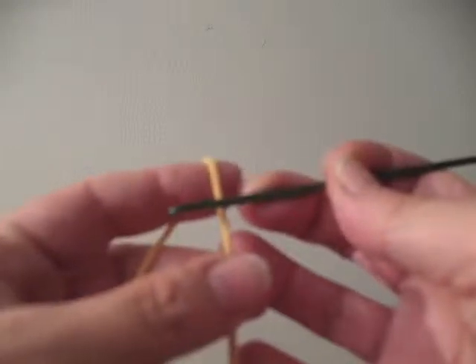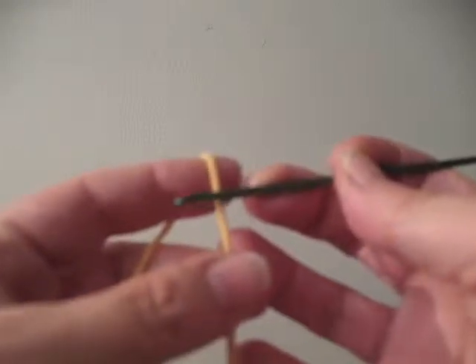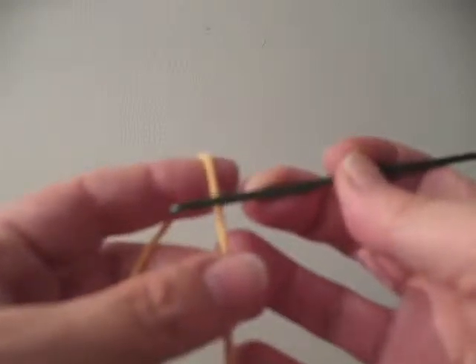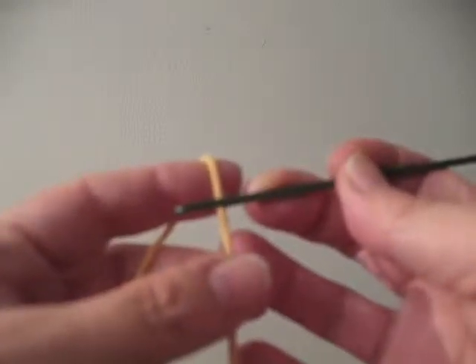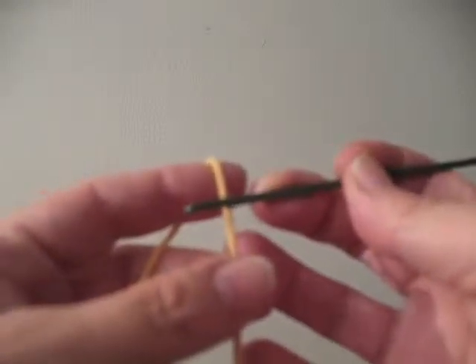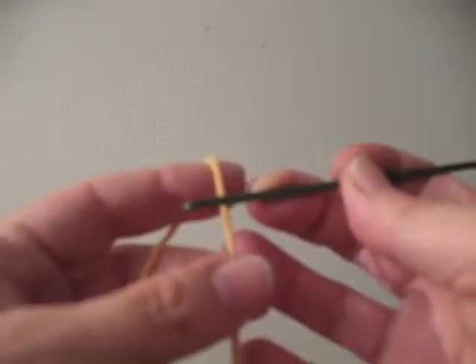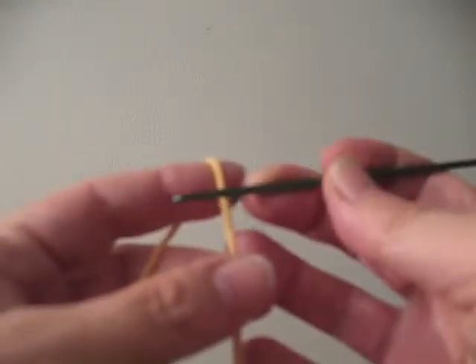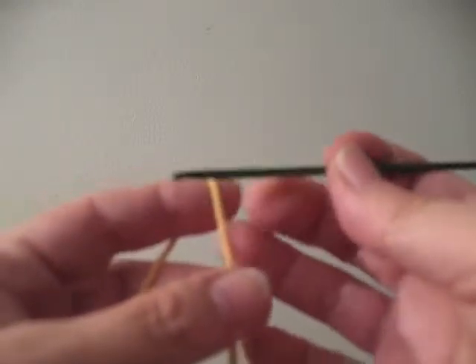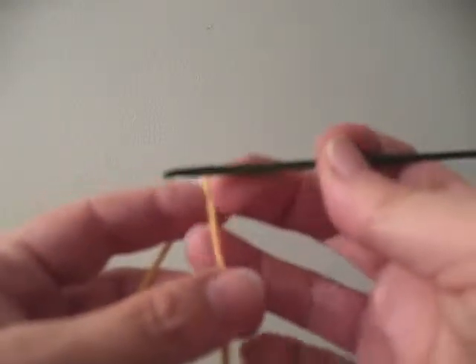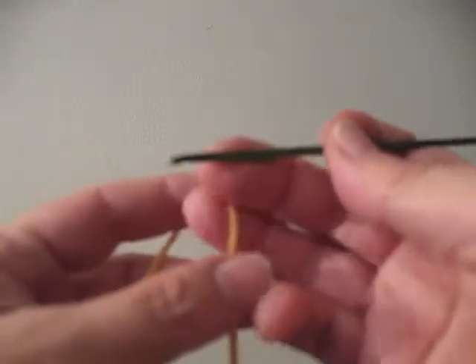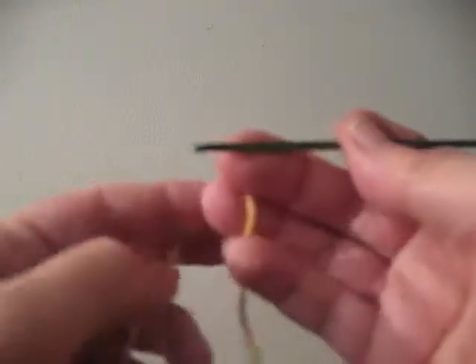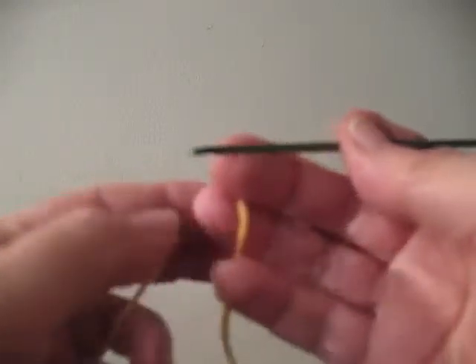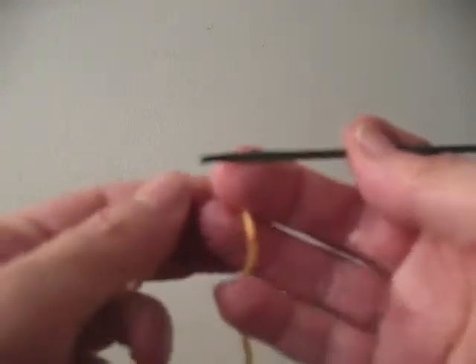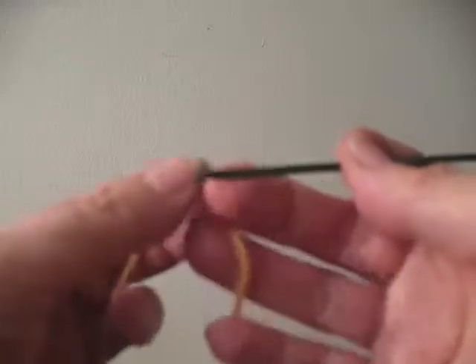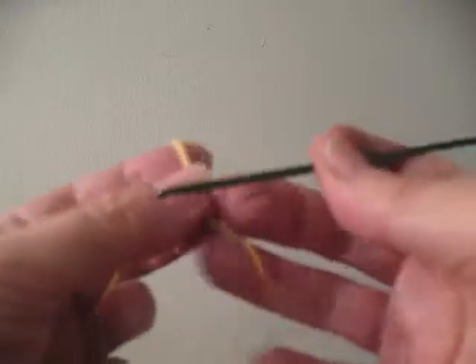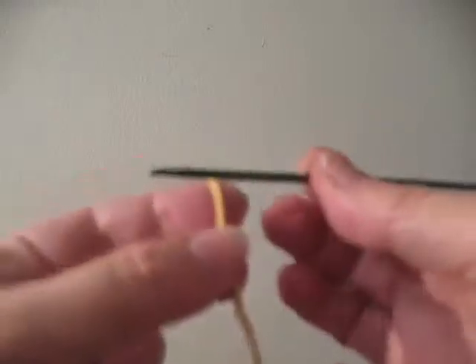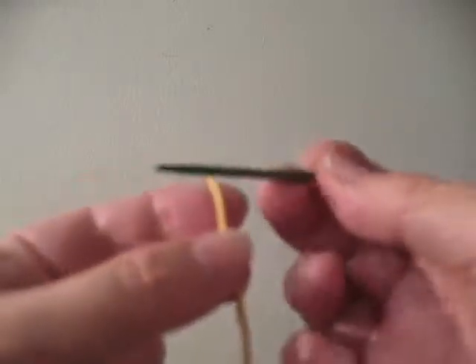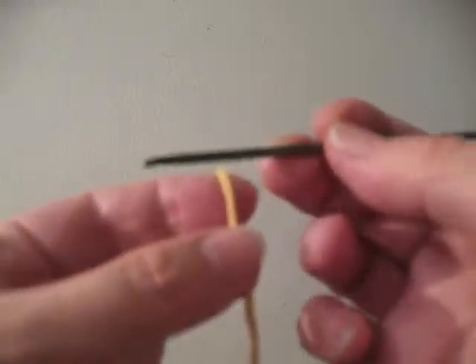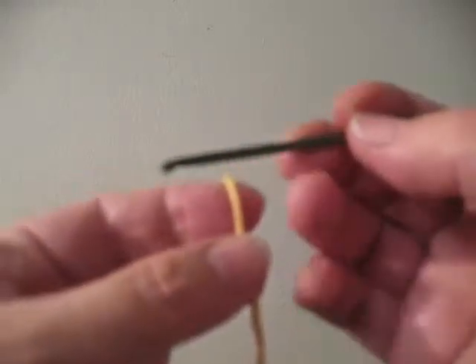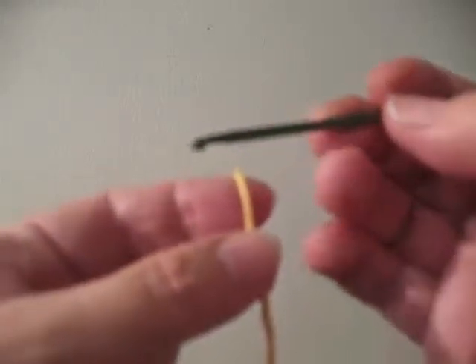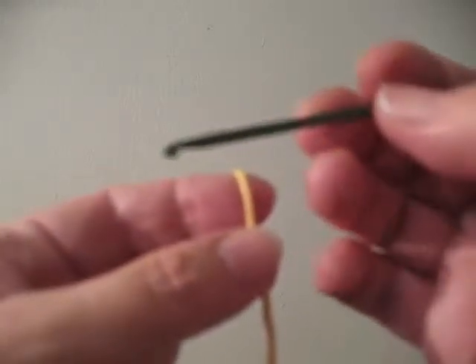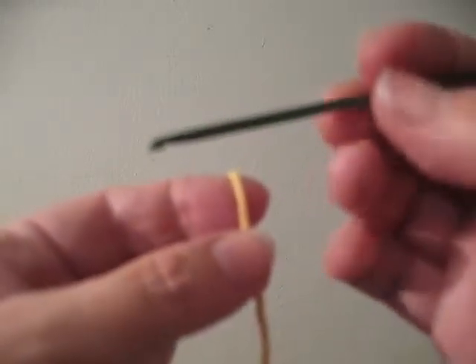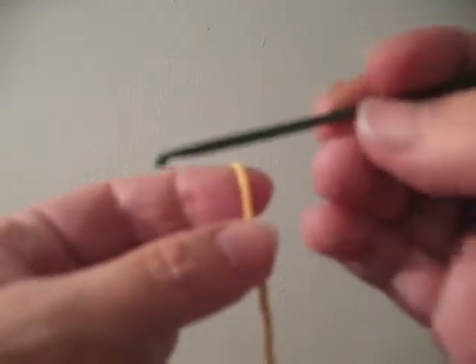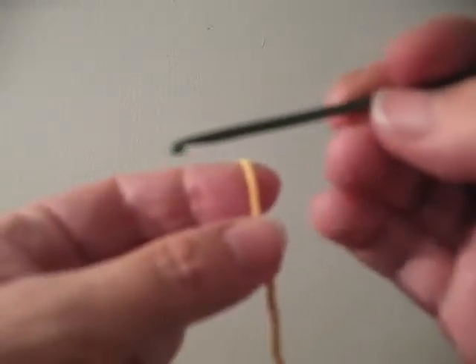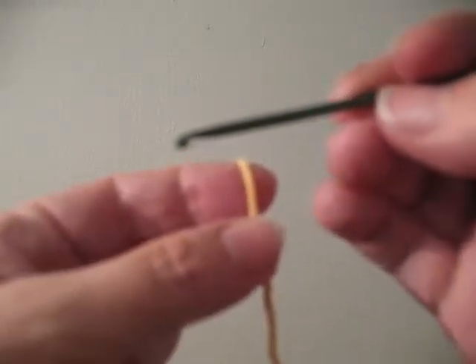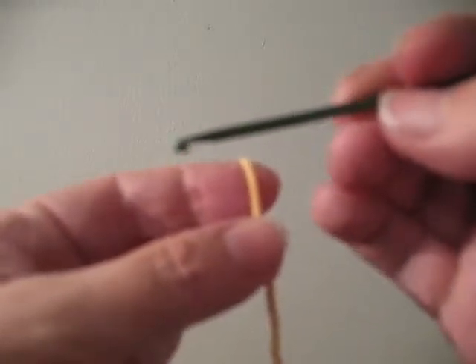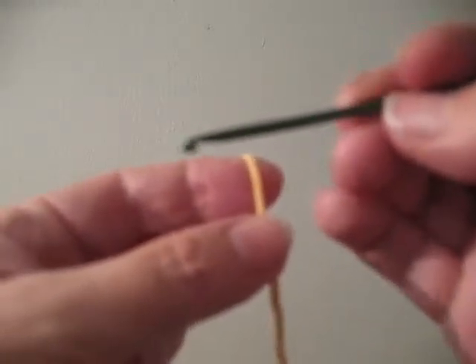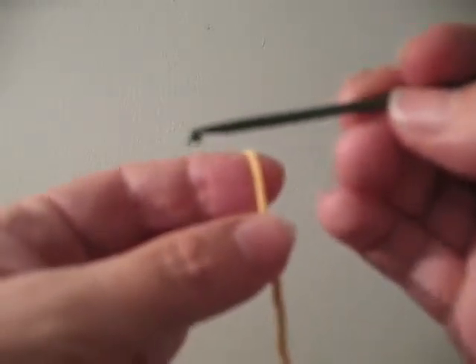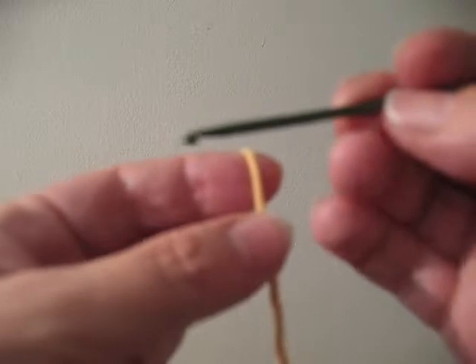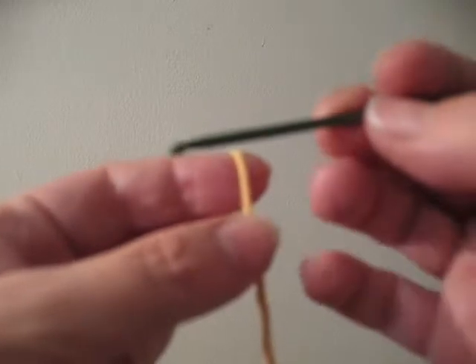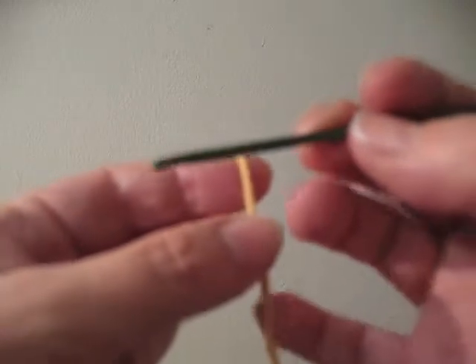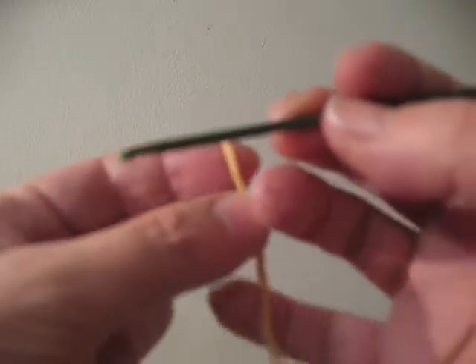Today I'm going to show you how to do crochet. So here is my crochet hook. It's a size 2.25 millimeters.